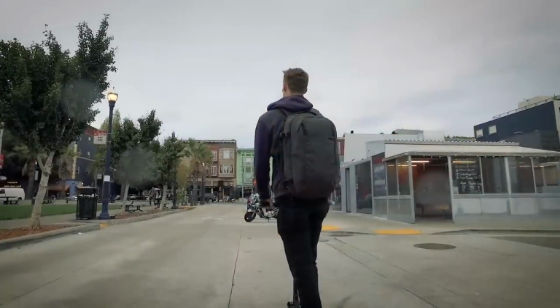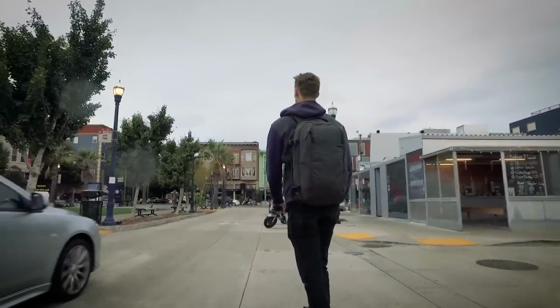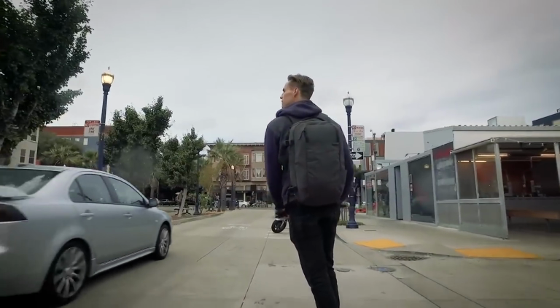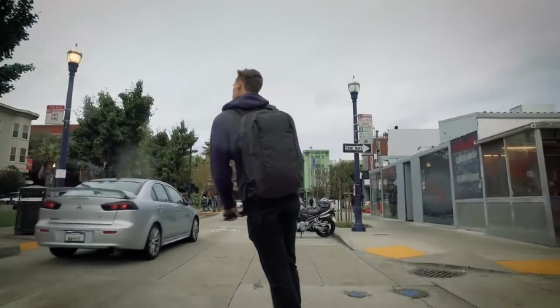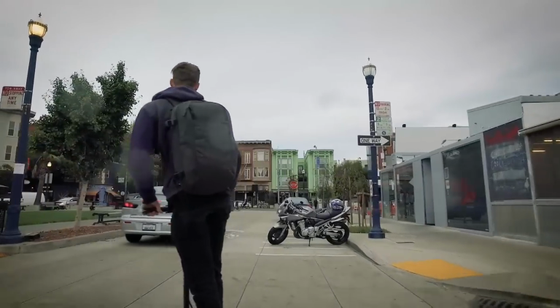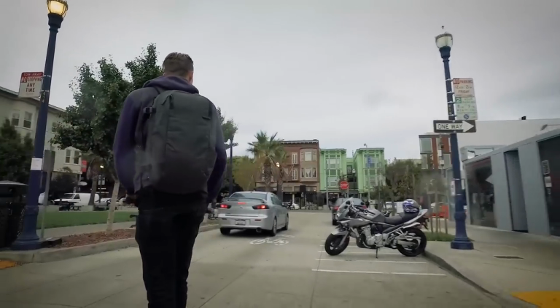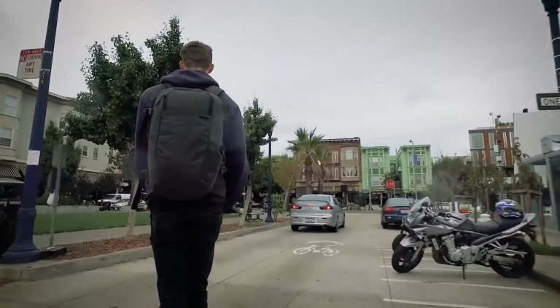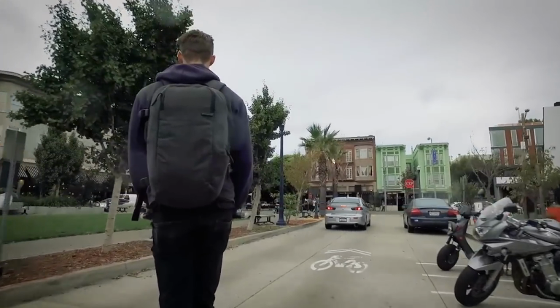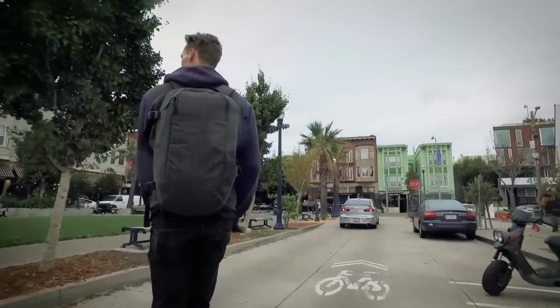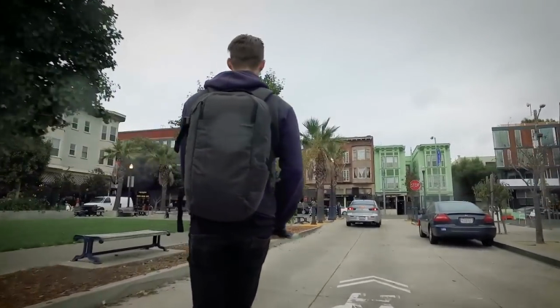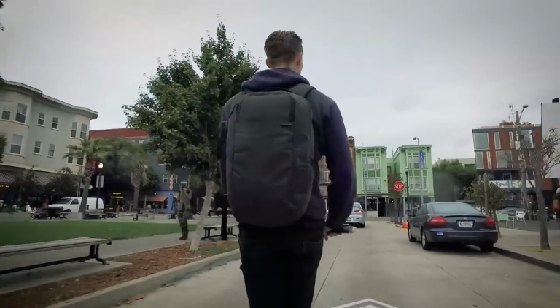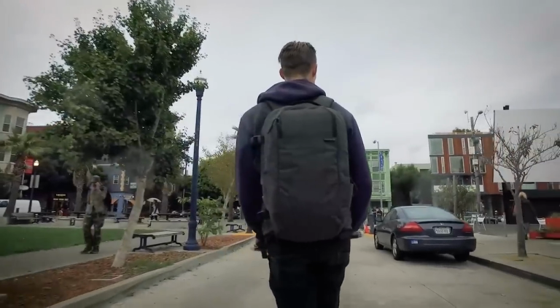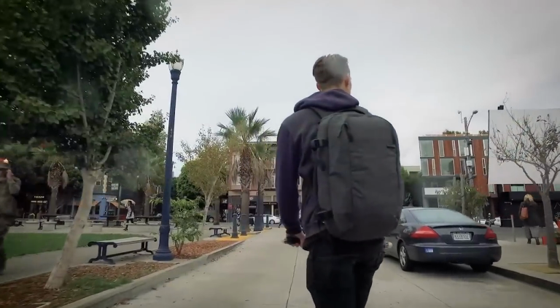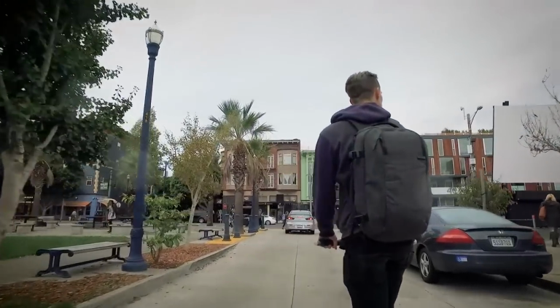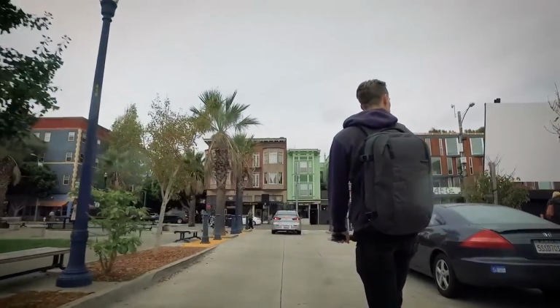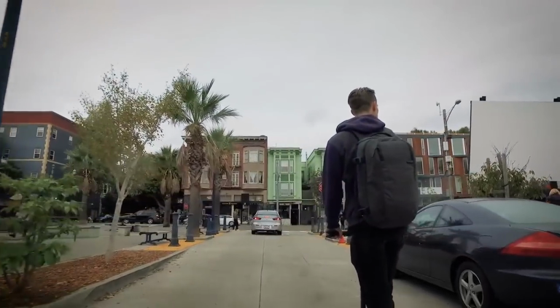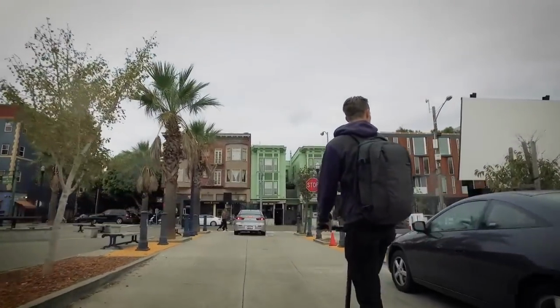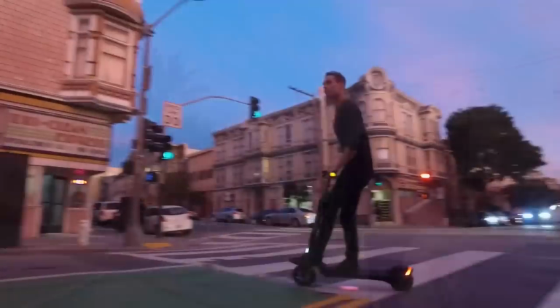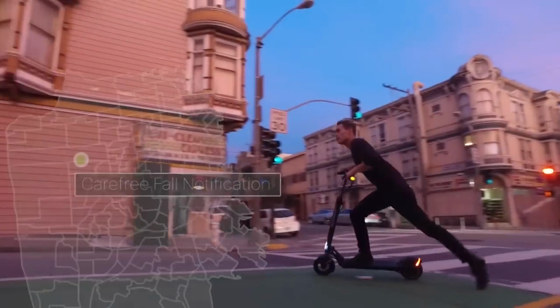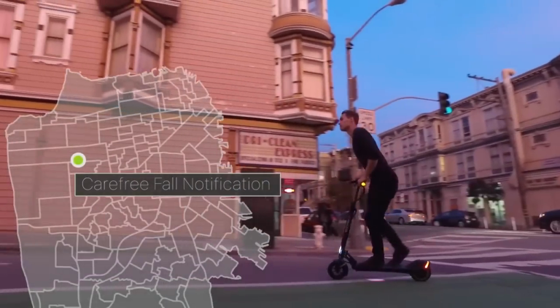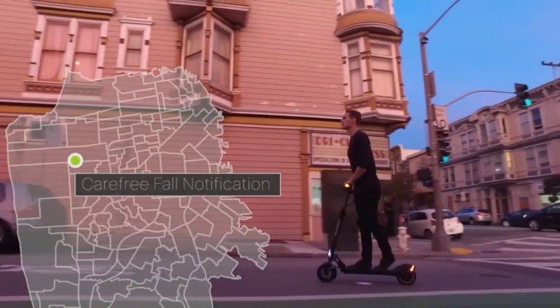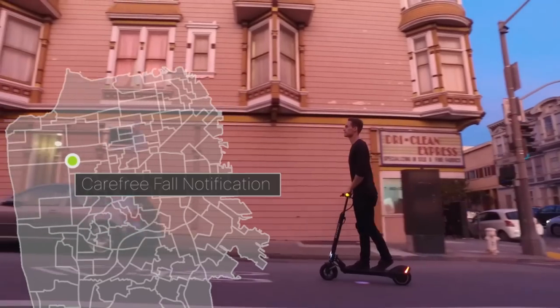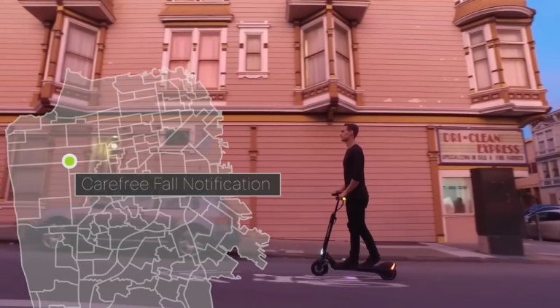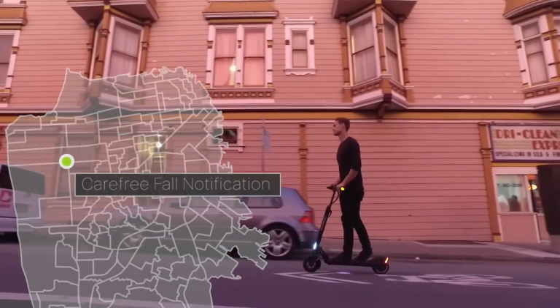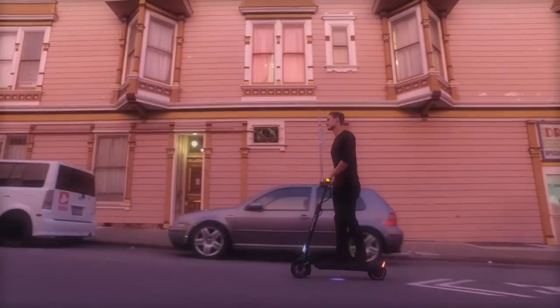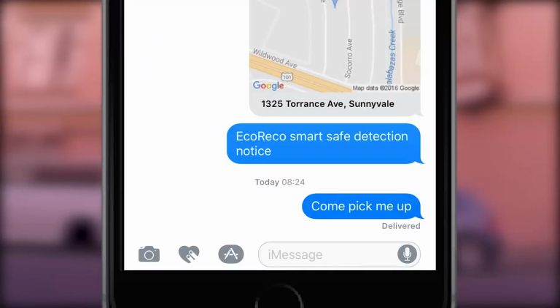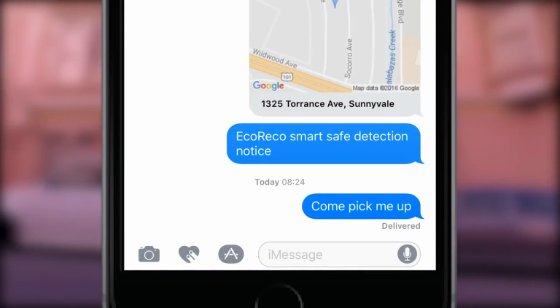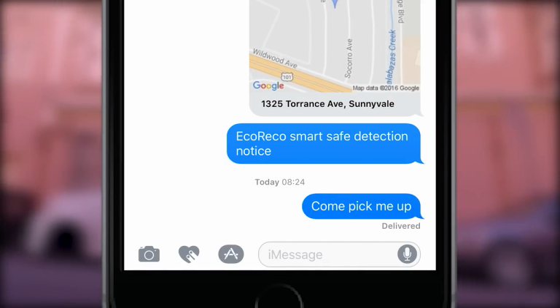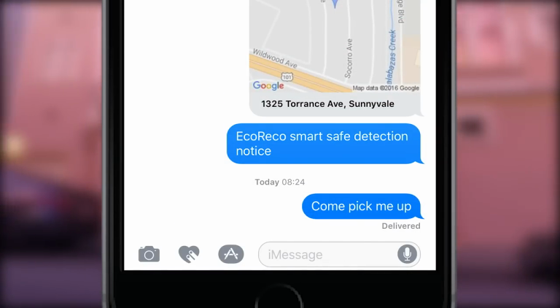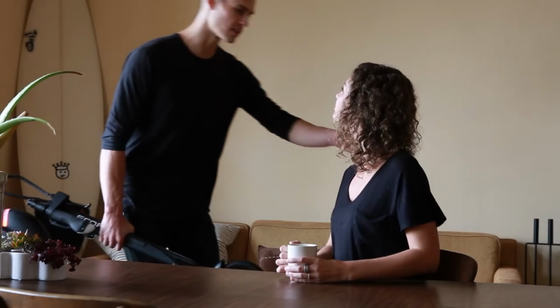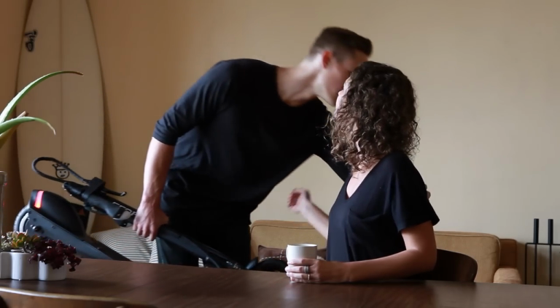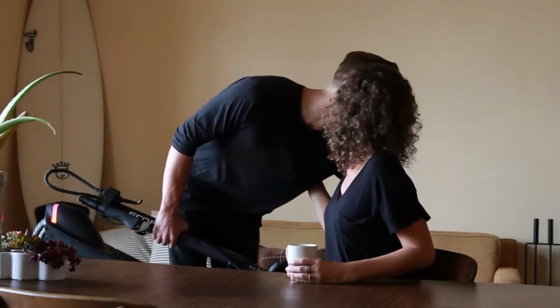The Model R will cleverly integrate turn signals with turn-by-turn navigation apps and an early bicycle collision avoidance system. You'll always know where to turn while keeping your eyes on the road, and smart cars around you will be aware of your whereabouts even around blind corners. In the rare event of a serious impact or fall, the Model R is able to text your GPS location to your emergency contact.